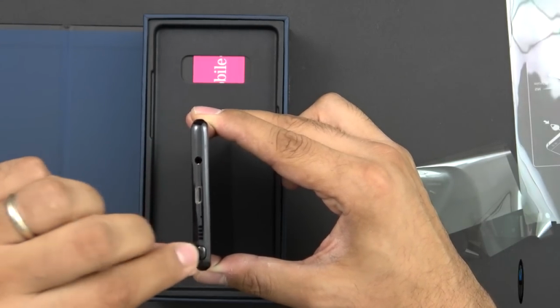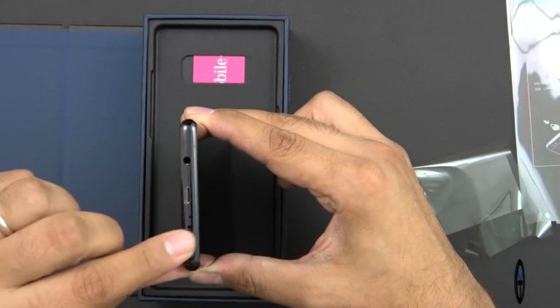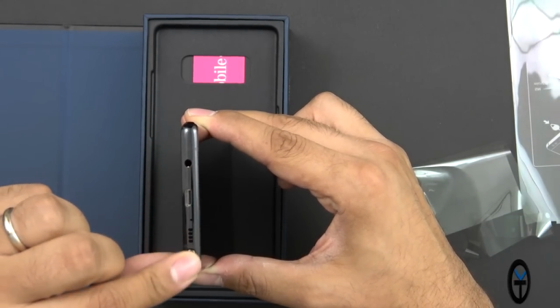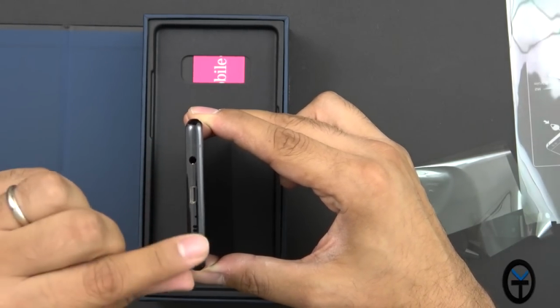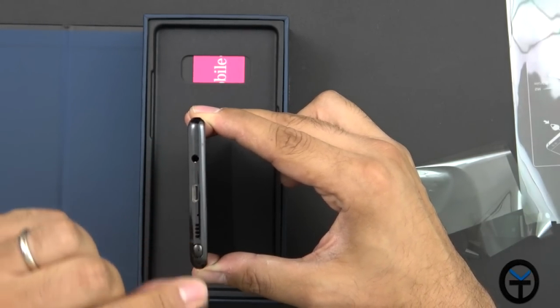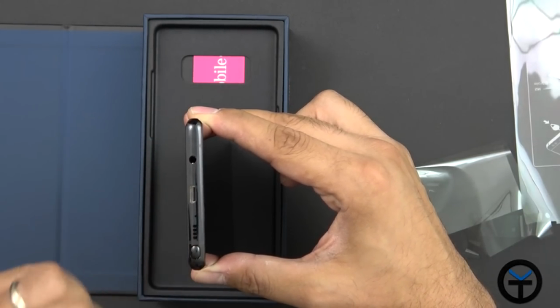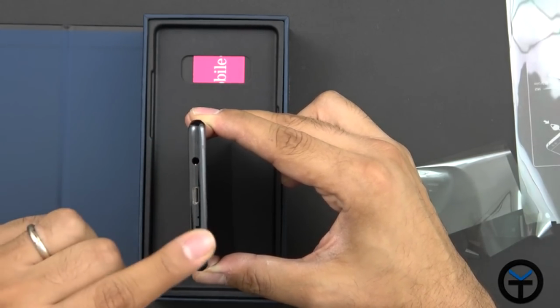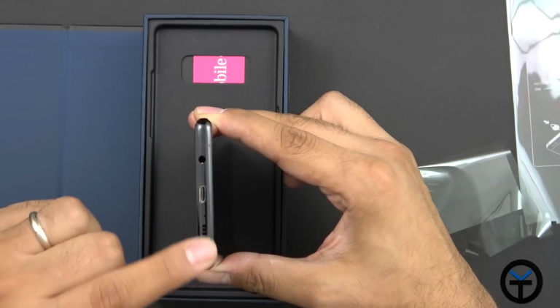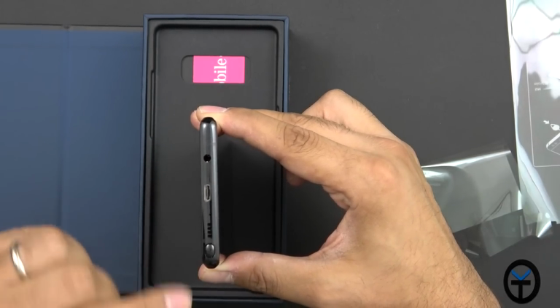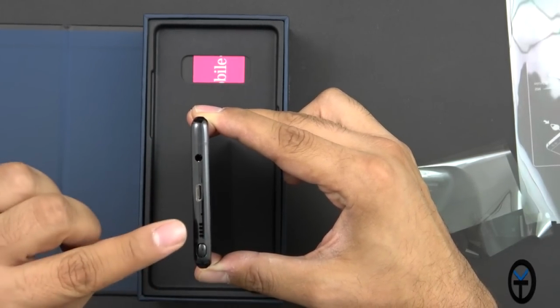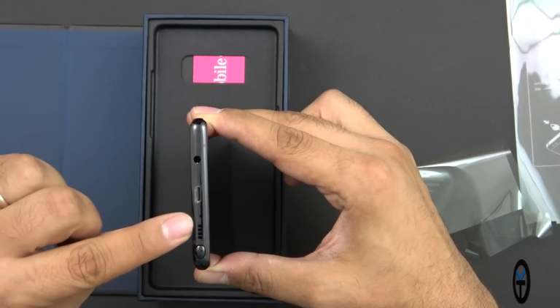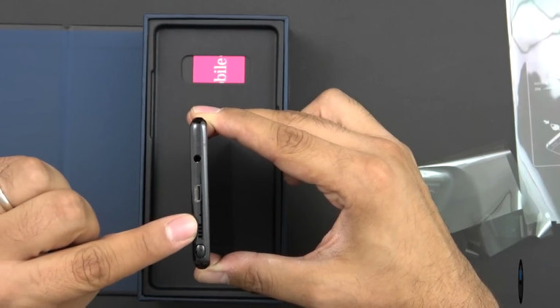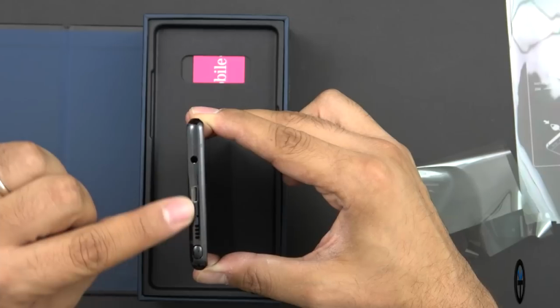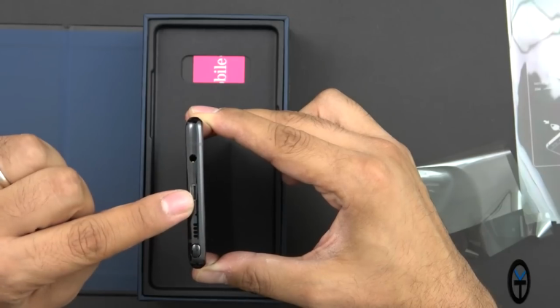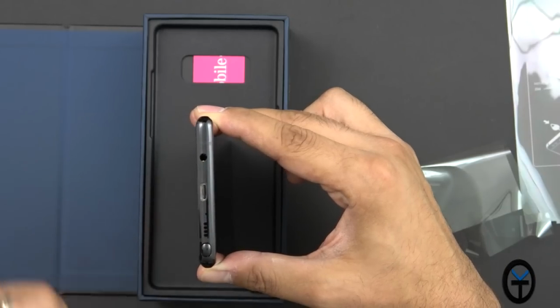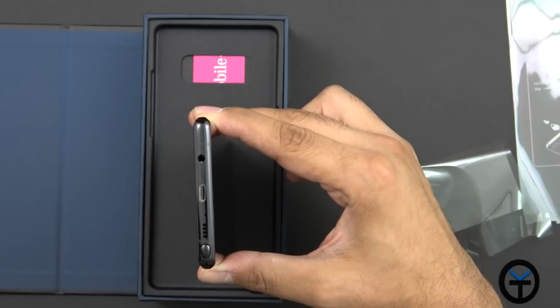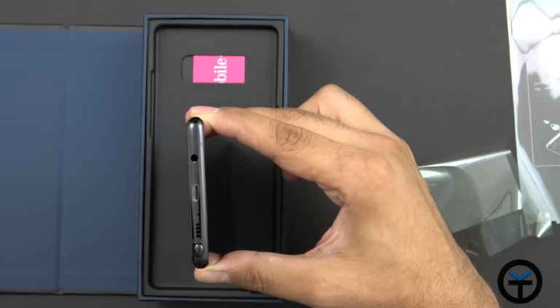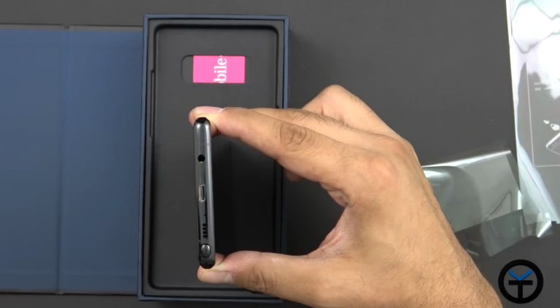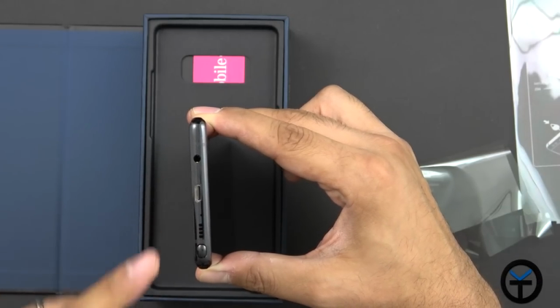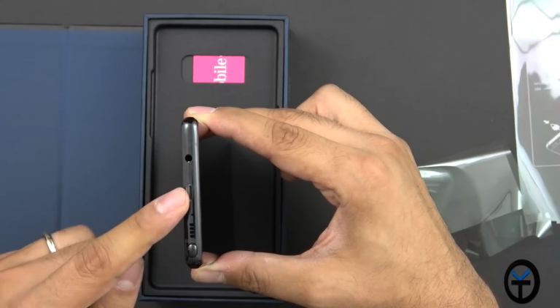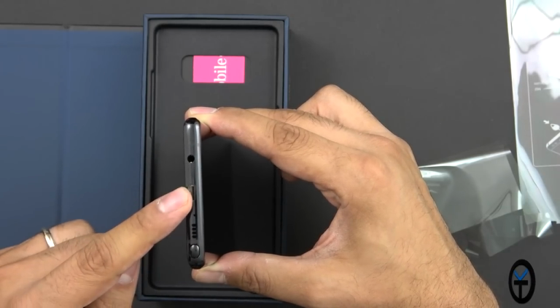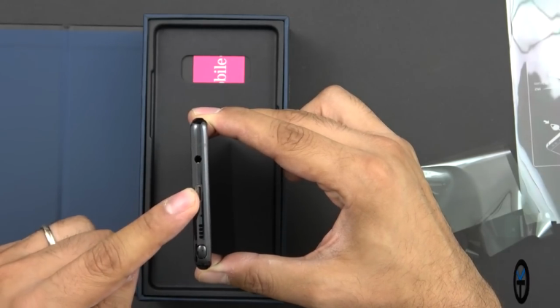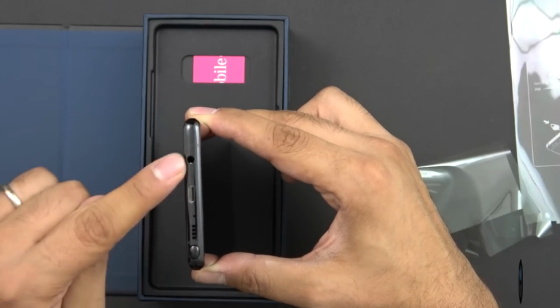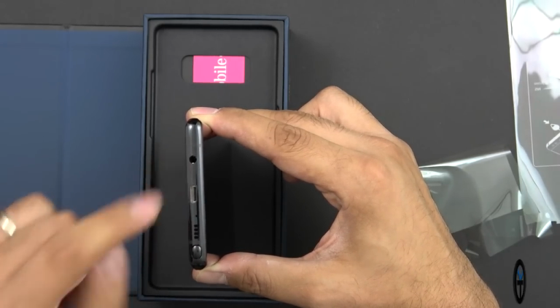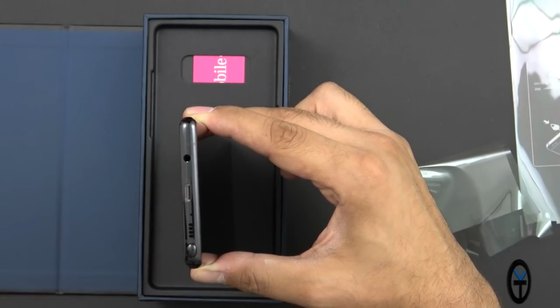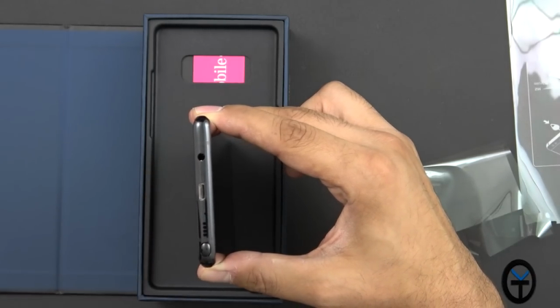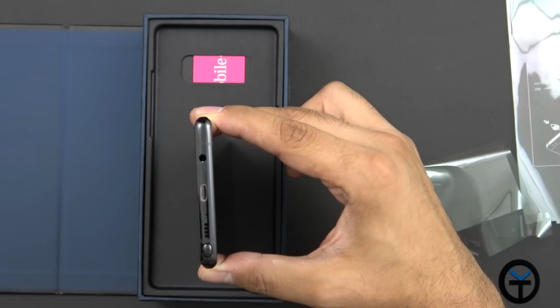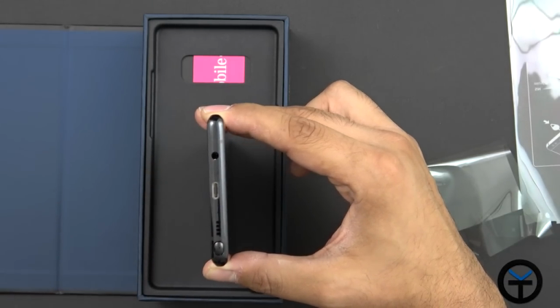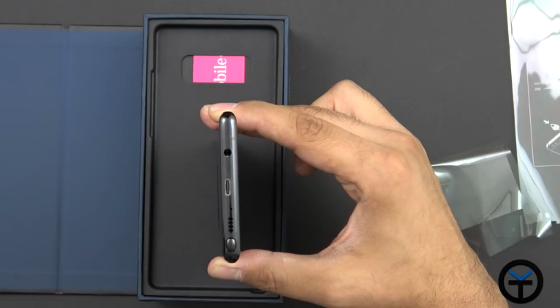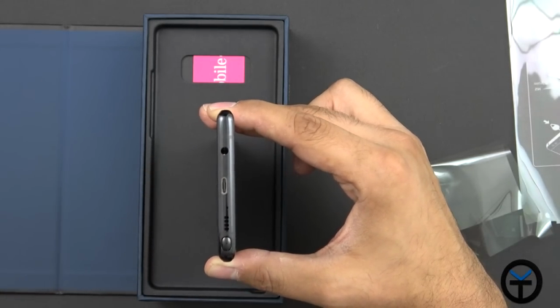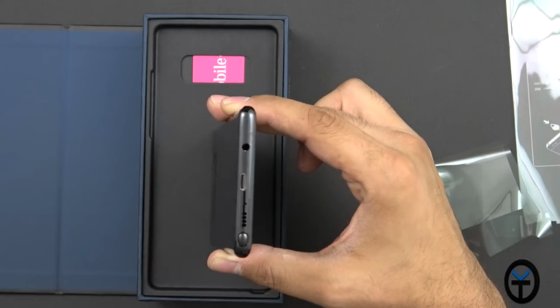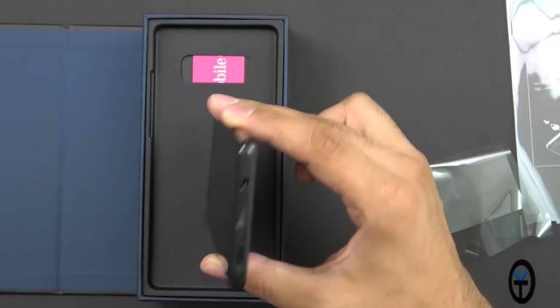The S Pen is flush to the actual structure so it doesn't protrude. On the bottom we have a single firing speaker, USB Type-C, quick charge 2.0 compatible, and of course the 3.5mm headphone jack is still present.